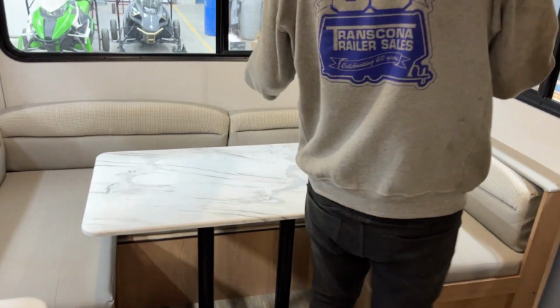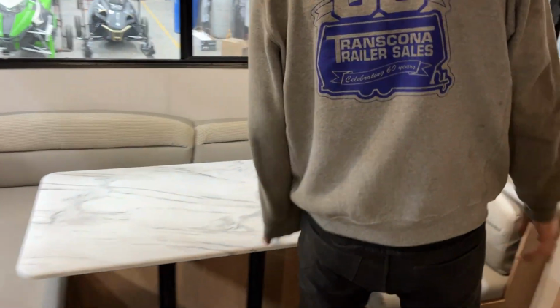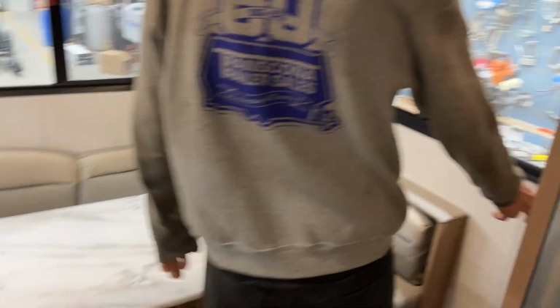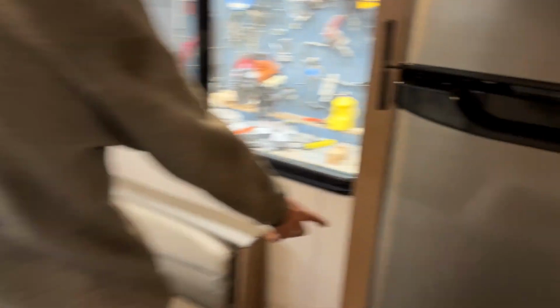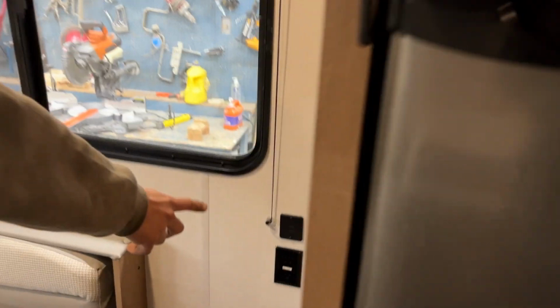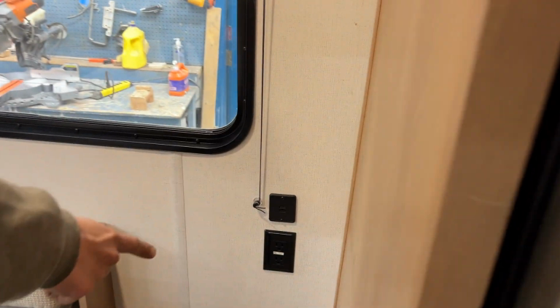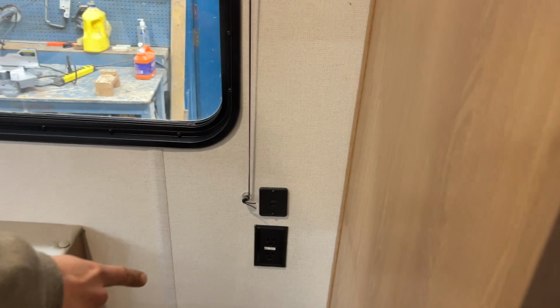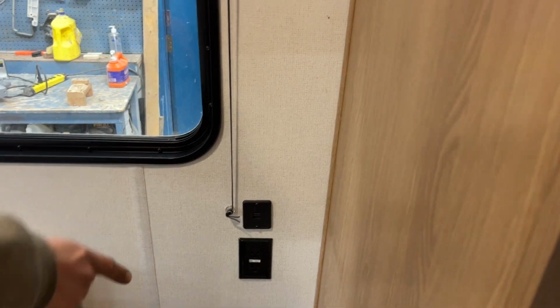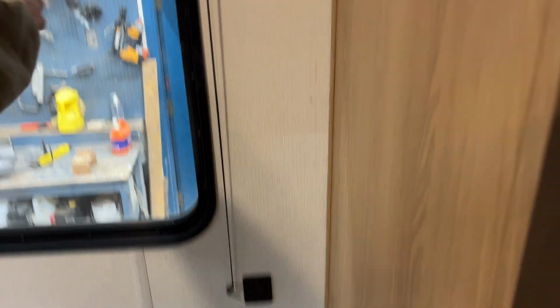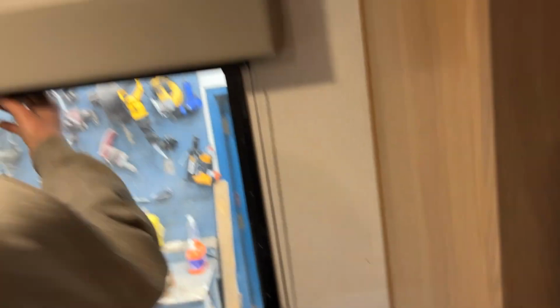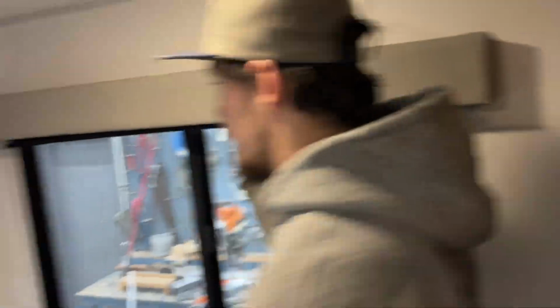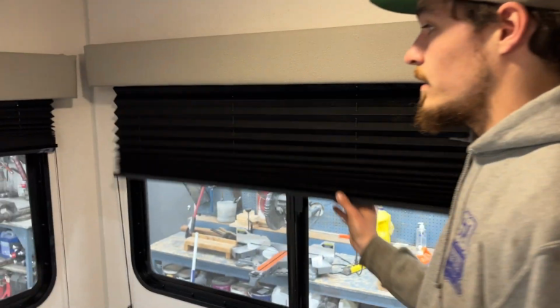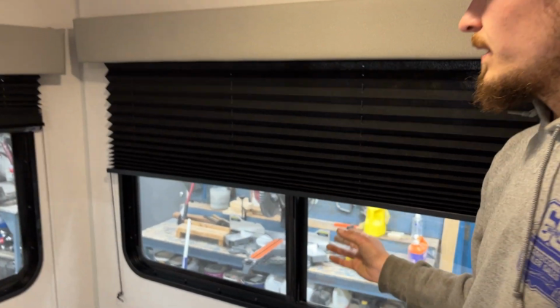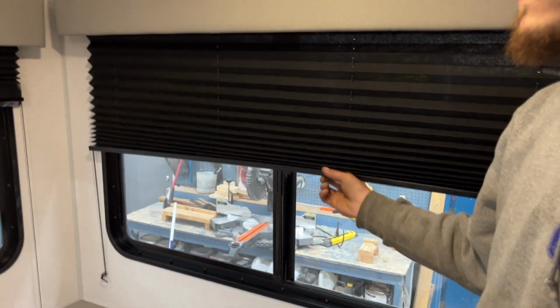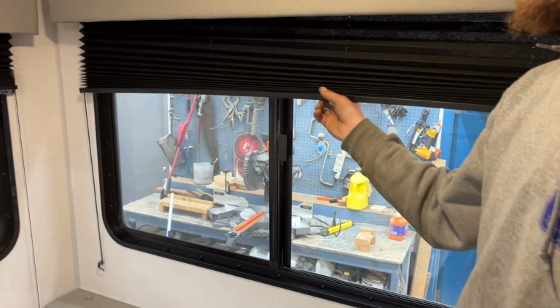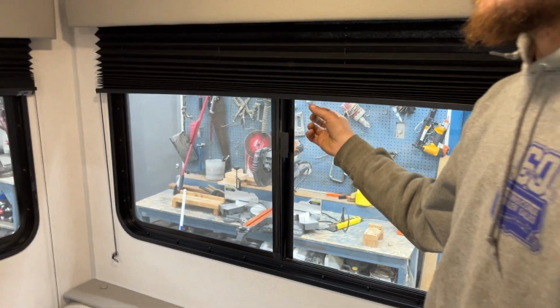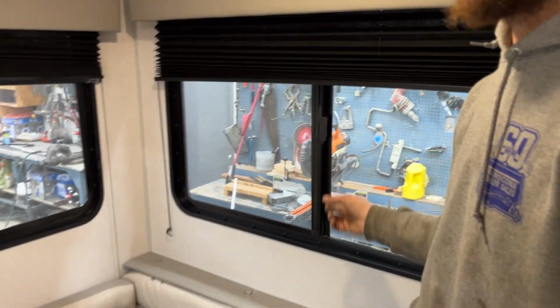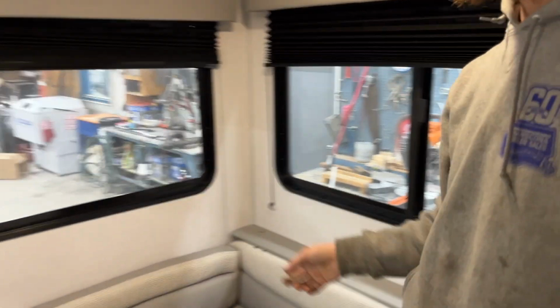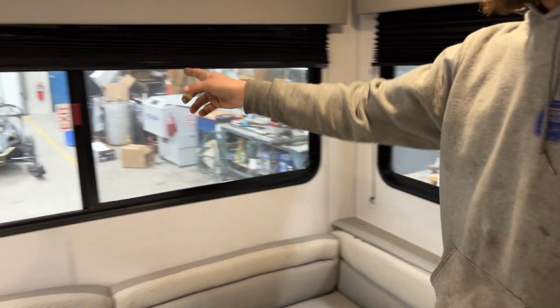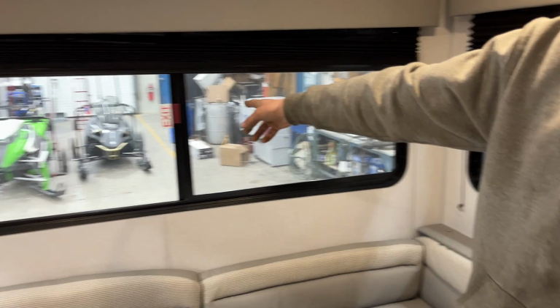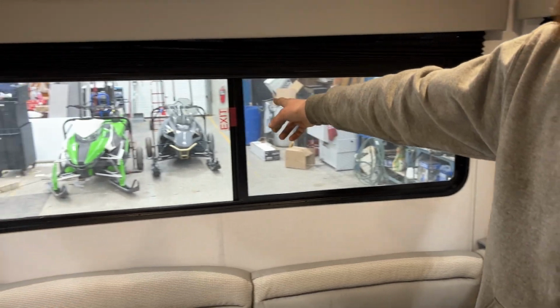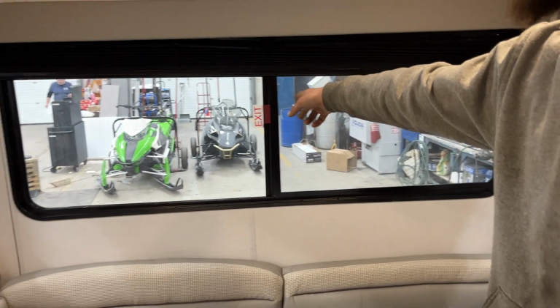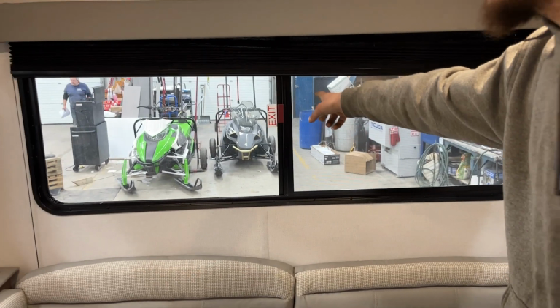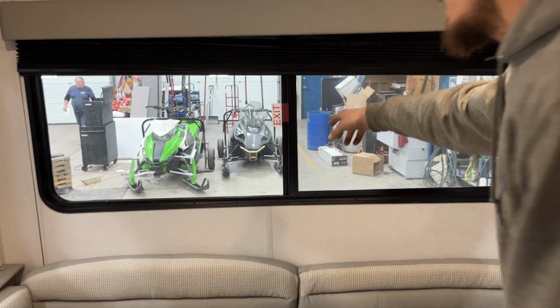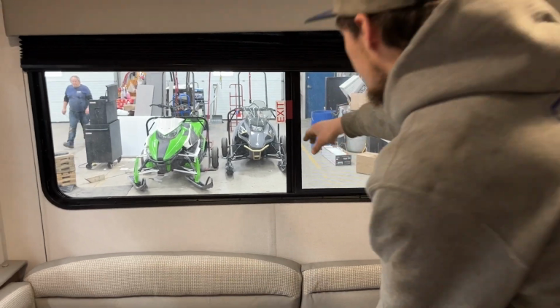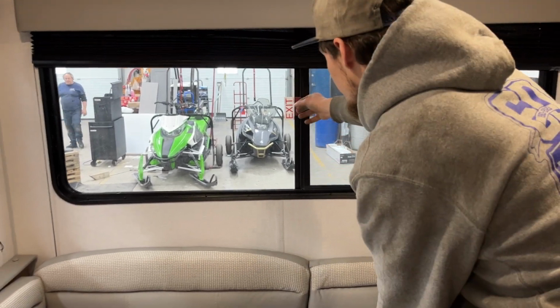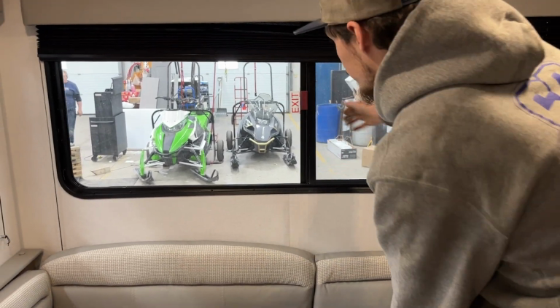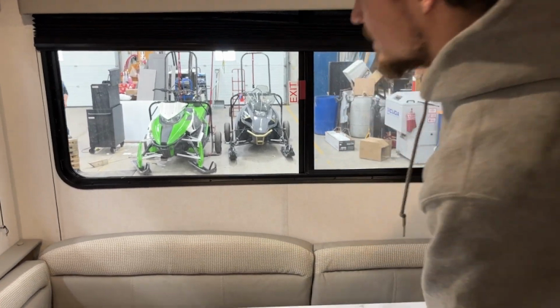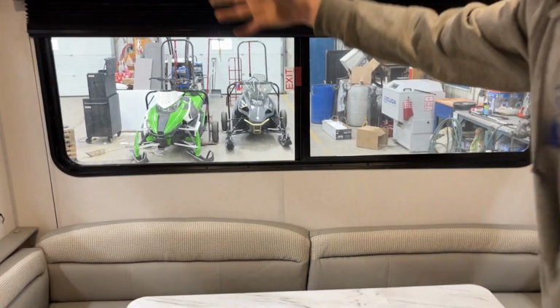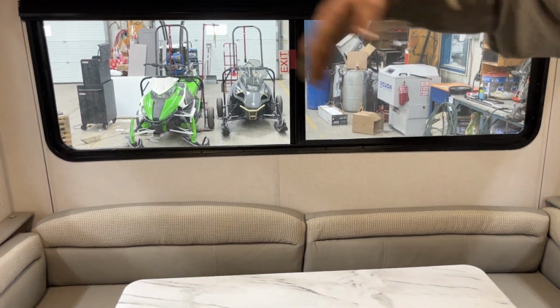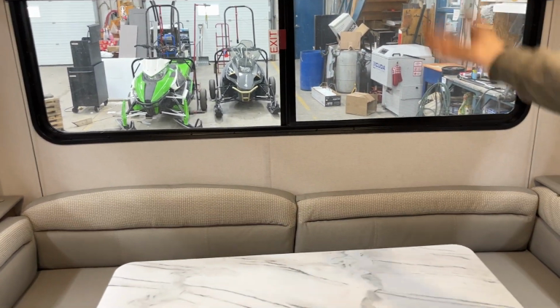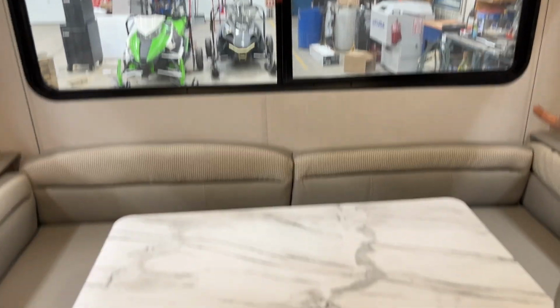Around the back here you do have USB charging as well as a power outlet. All your blinds are the same — they just sit and you raise or lower them. There's an emergency exit in the back signified by the red handle — just pull that in towards you, slide it wide open, and hop on out.